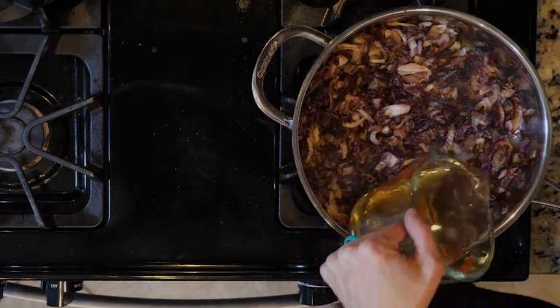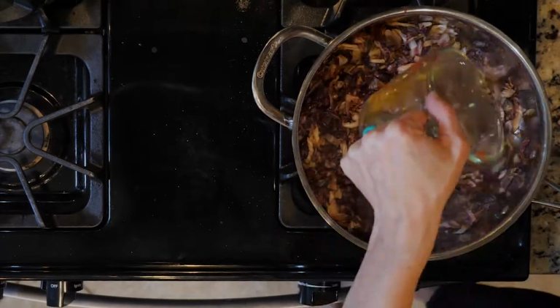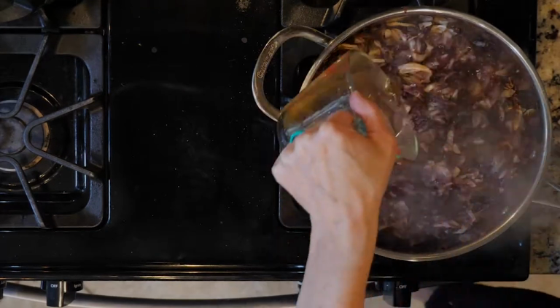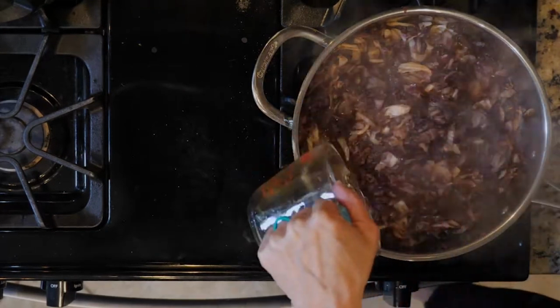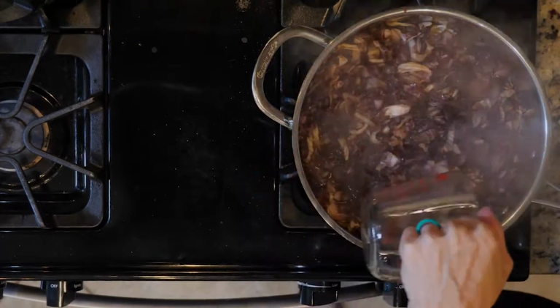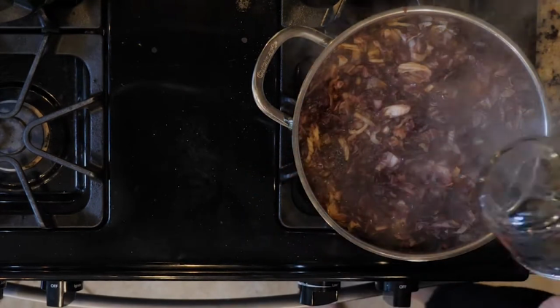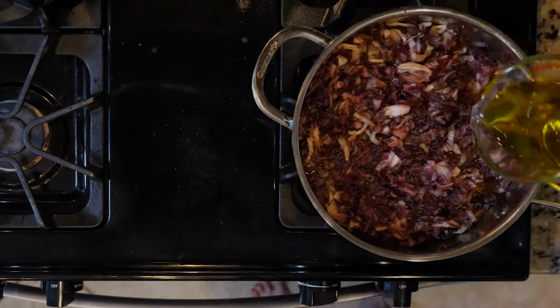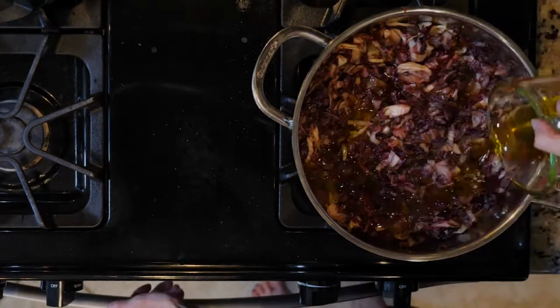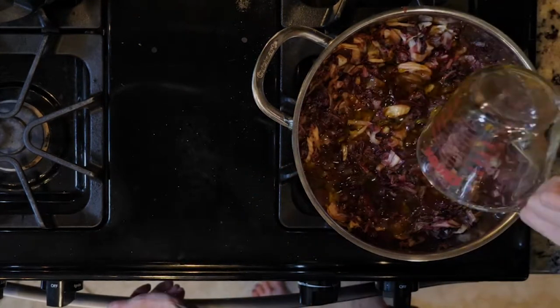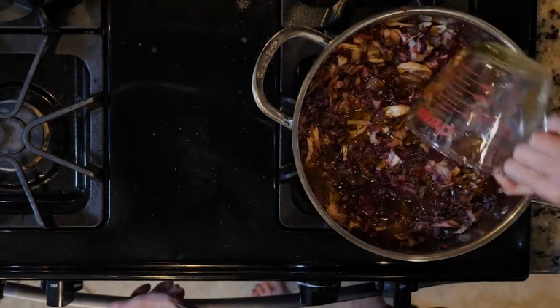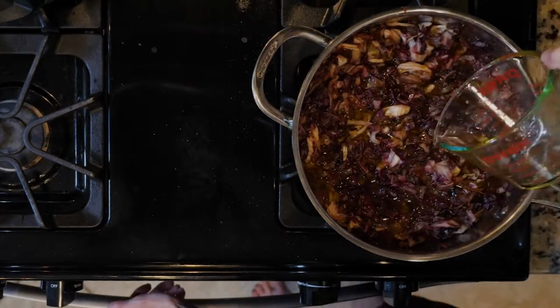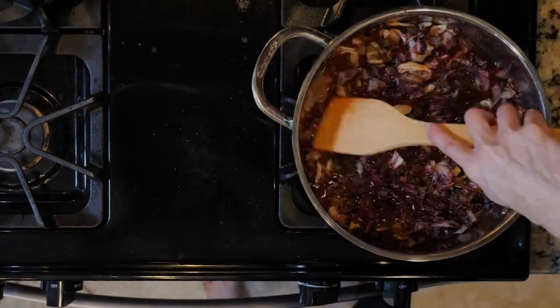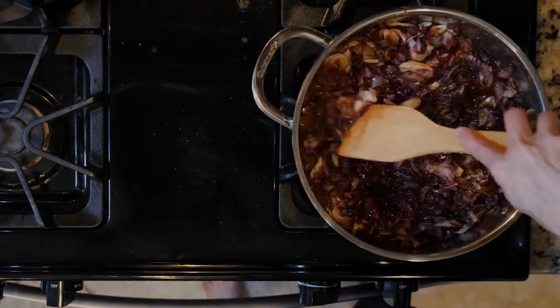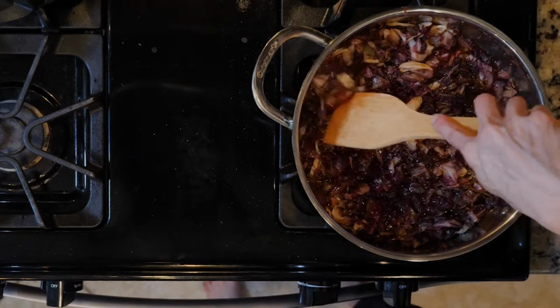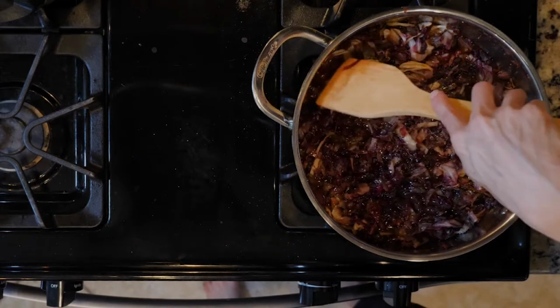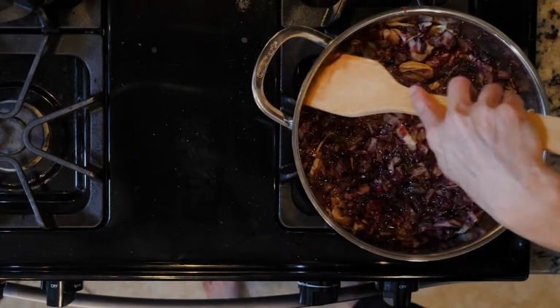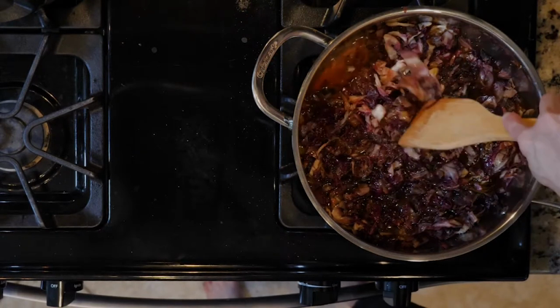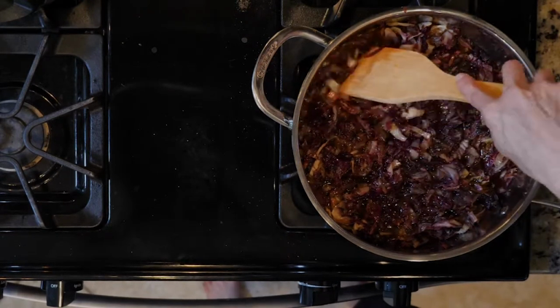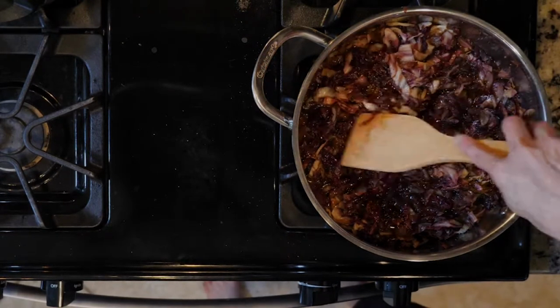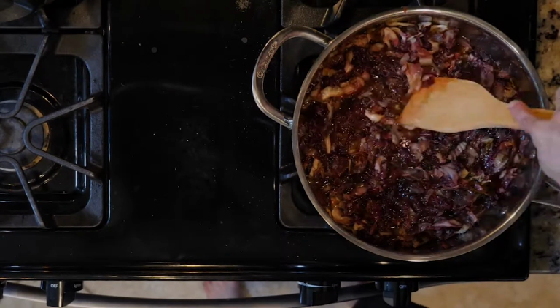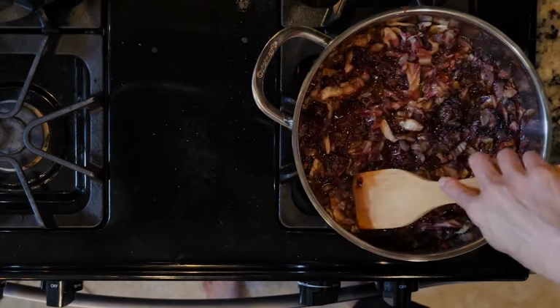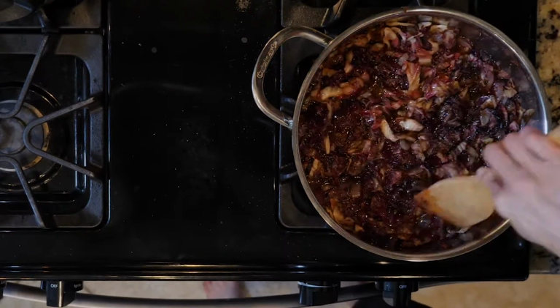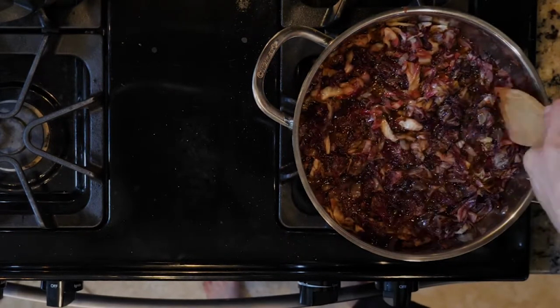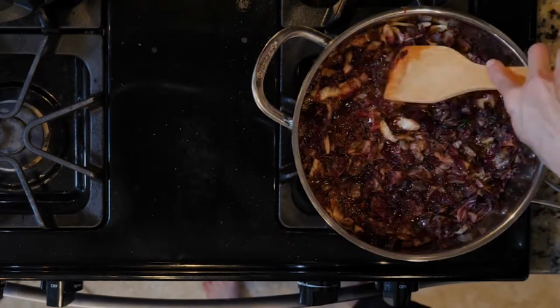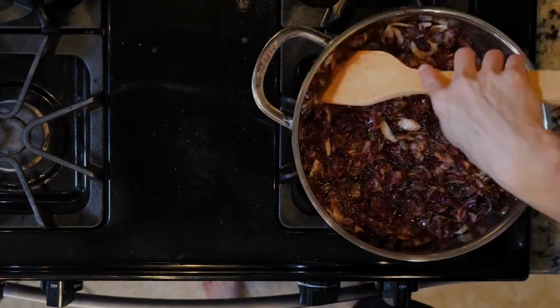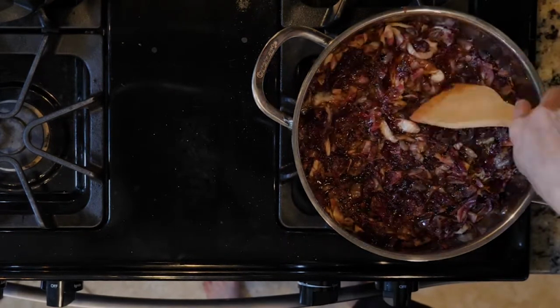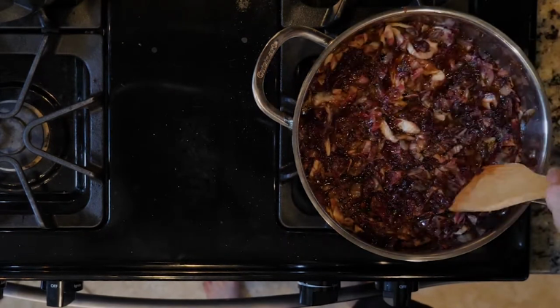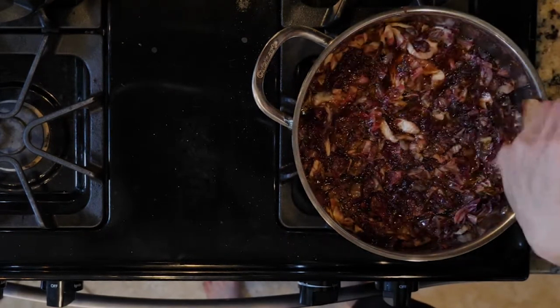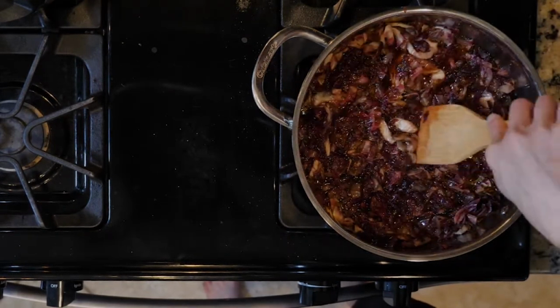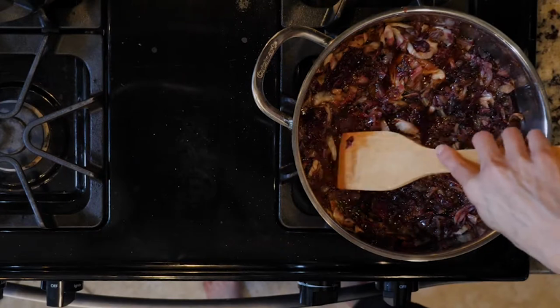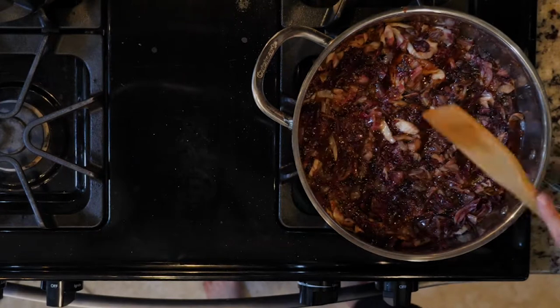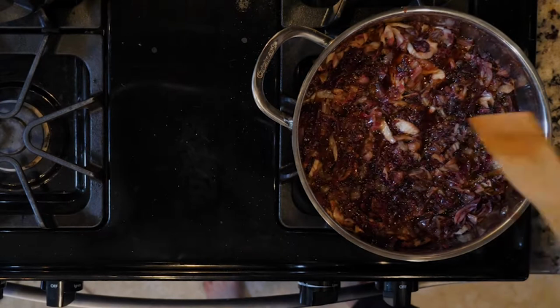Next add the white wine vinegar and half cup olive oil. Let the mixture come to a boil then reduce the heat to a simmer. Add a pinch more salt. Cook together for 10 minutes.